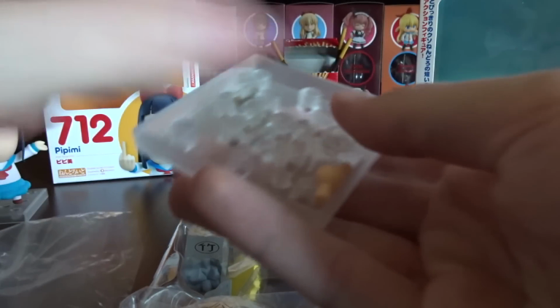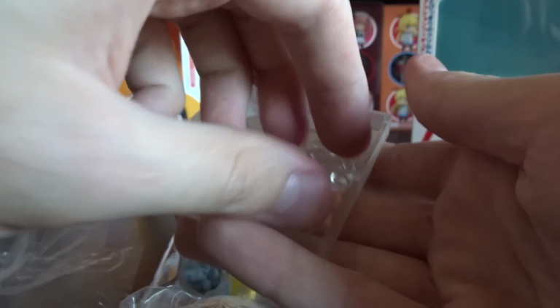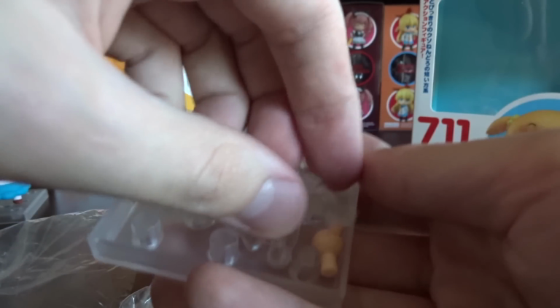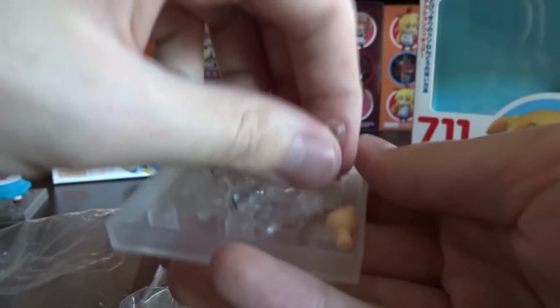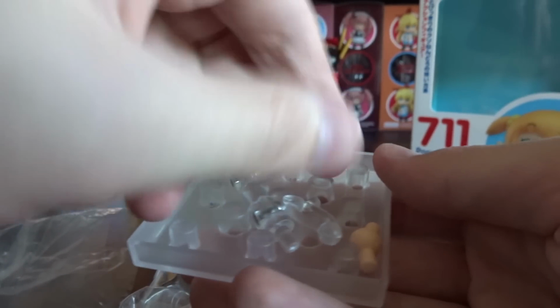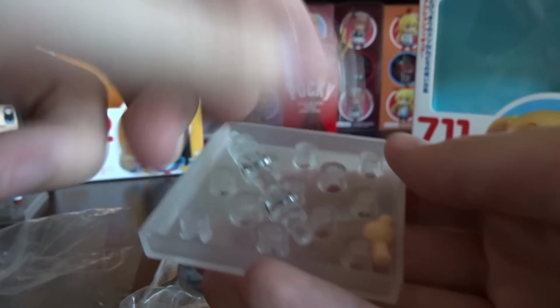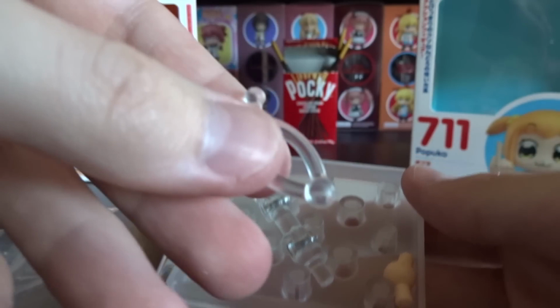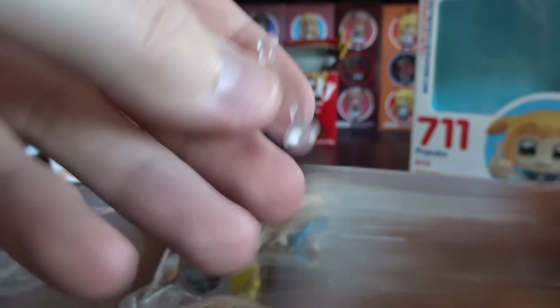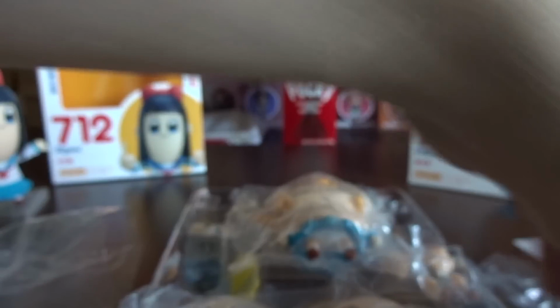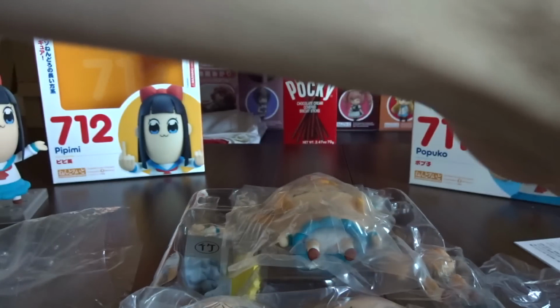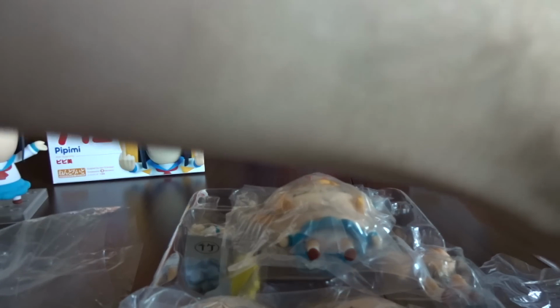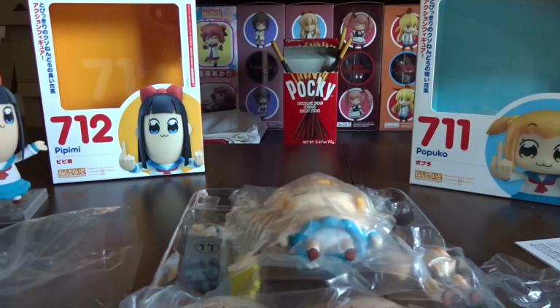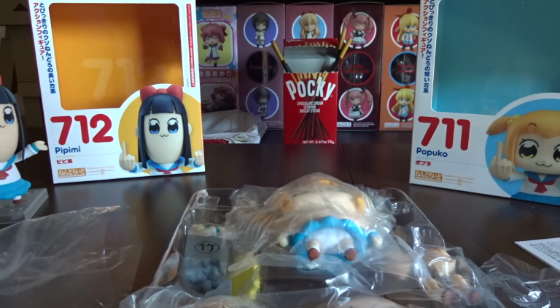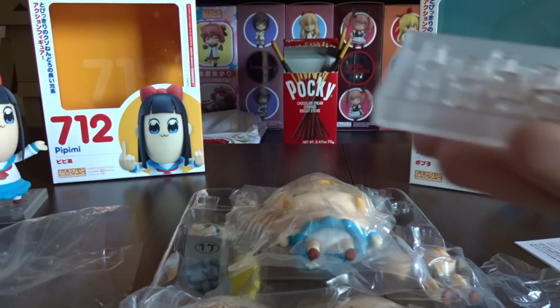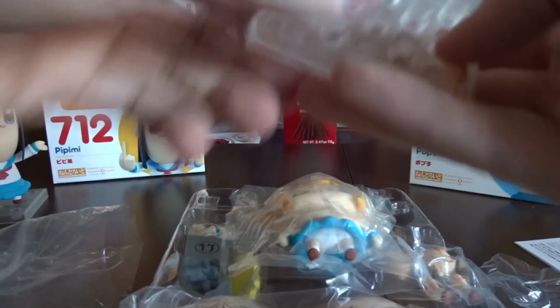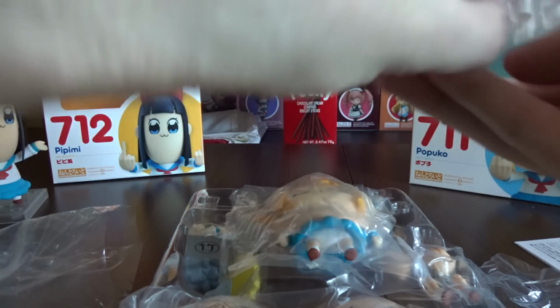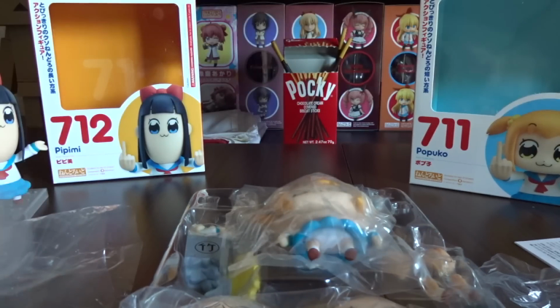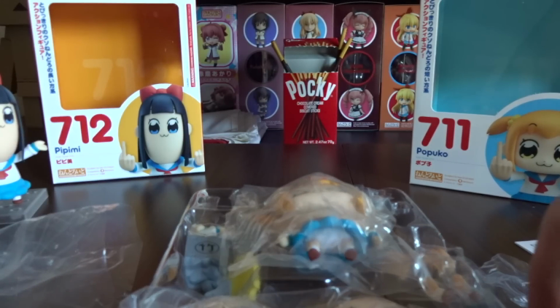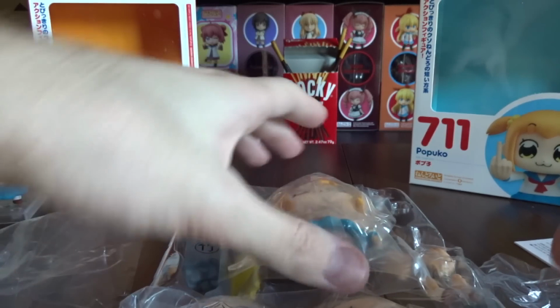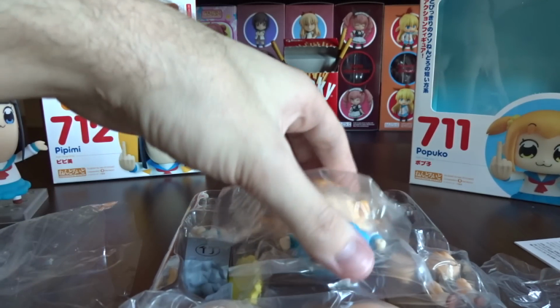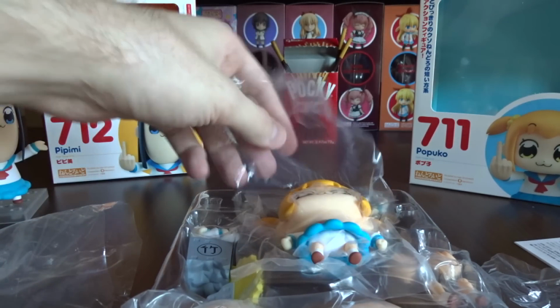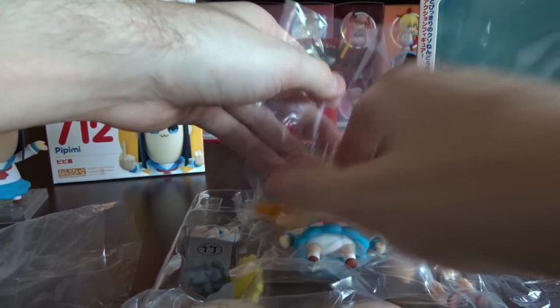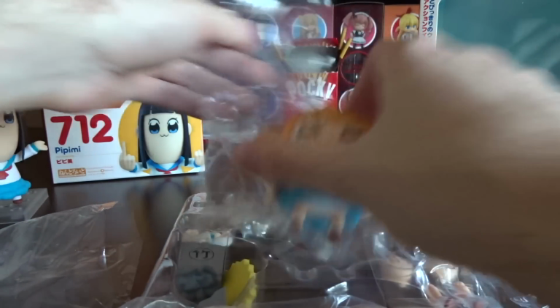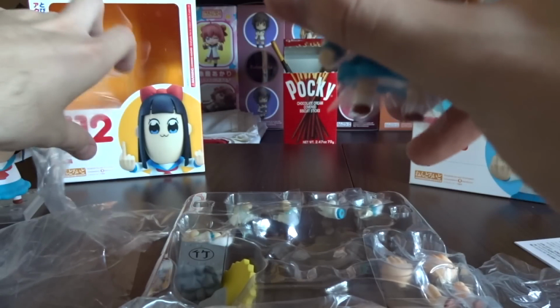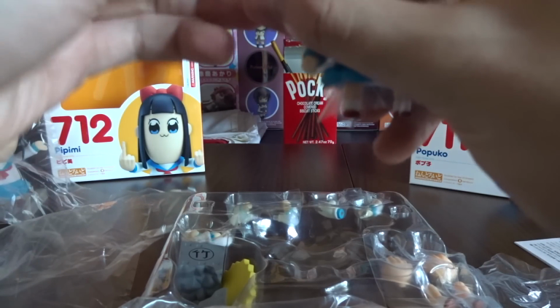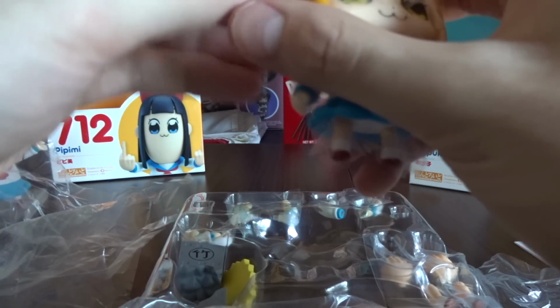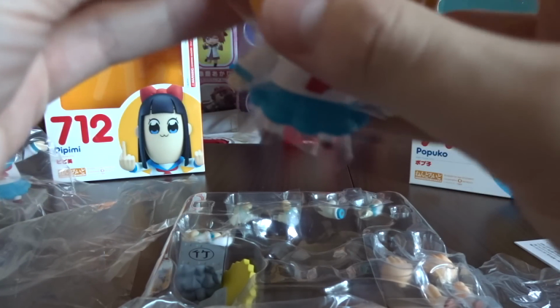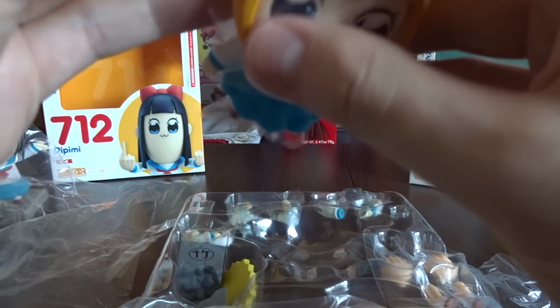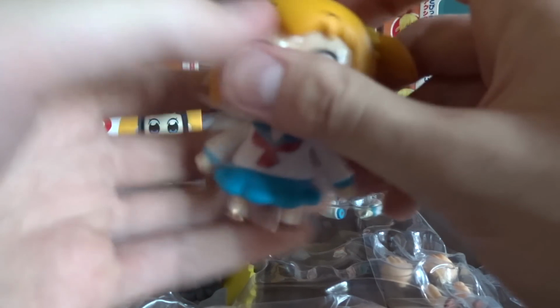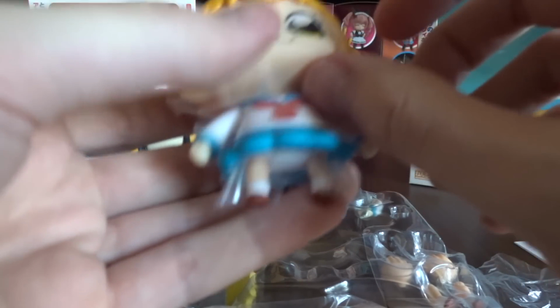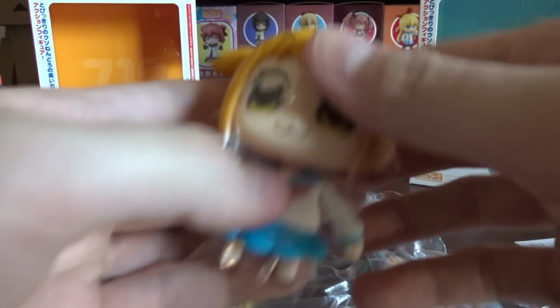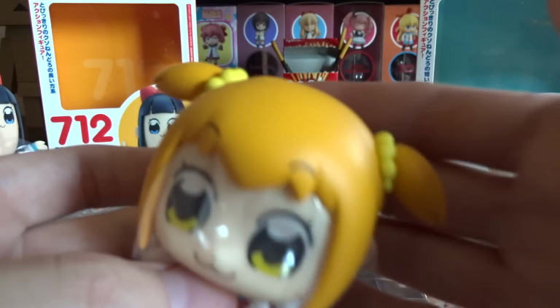Comes with more word holders, but there's no words included in this. Let's see a pre-order from Good Smile. Oh cool. Really bright hair.